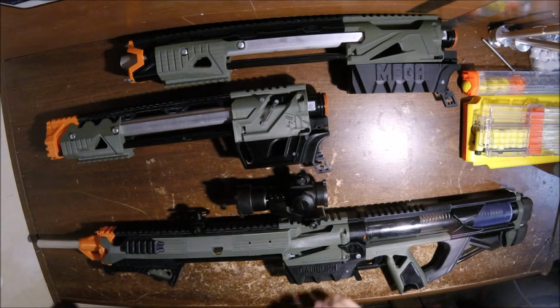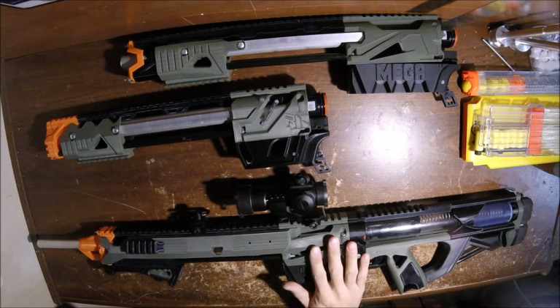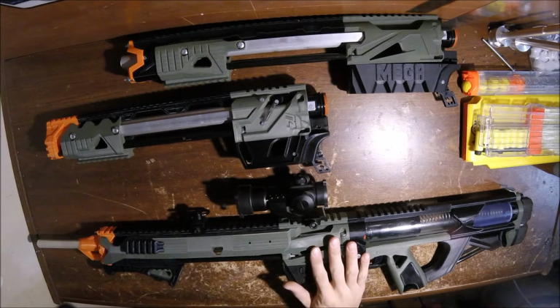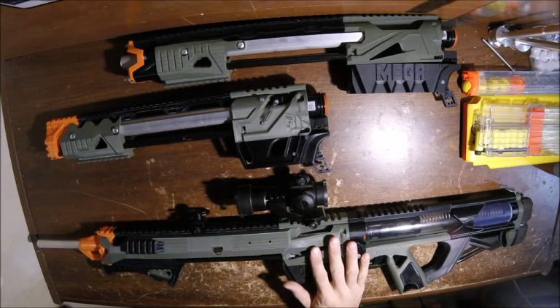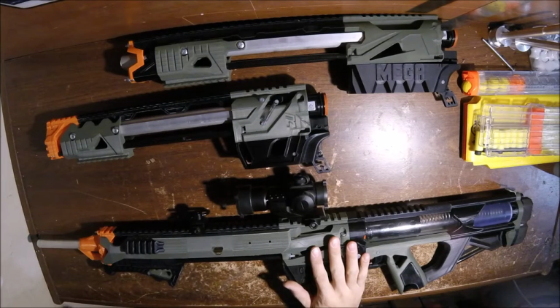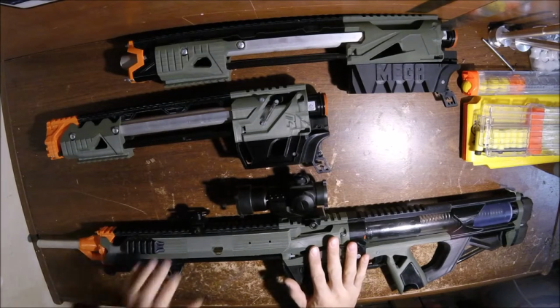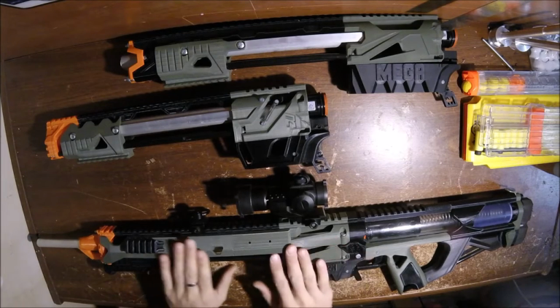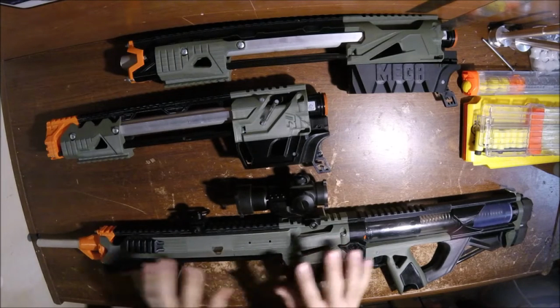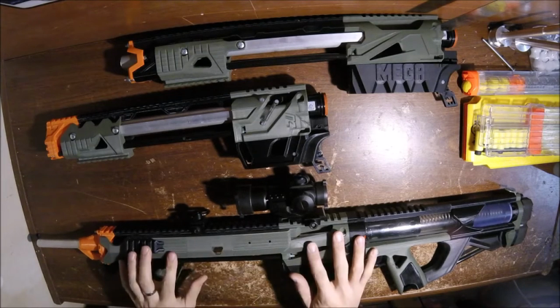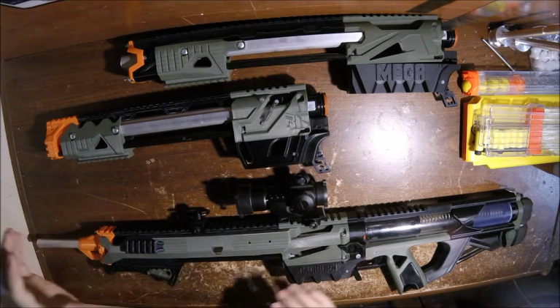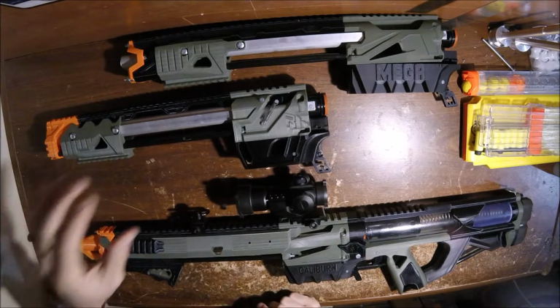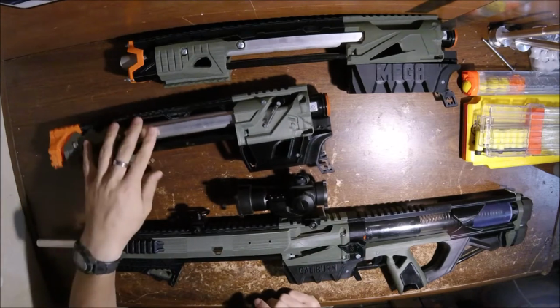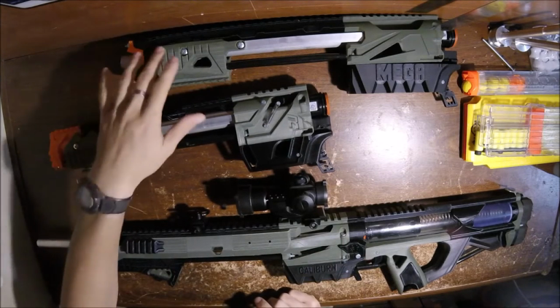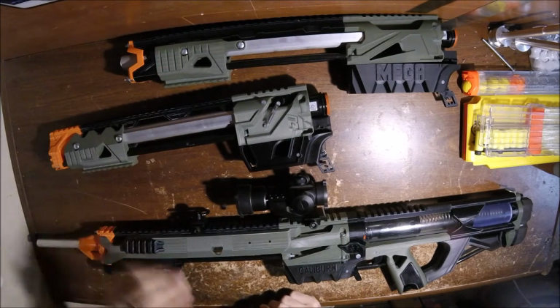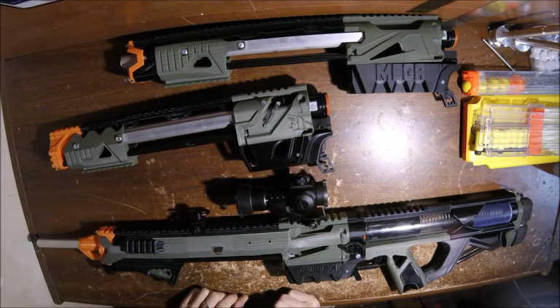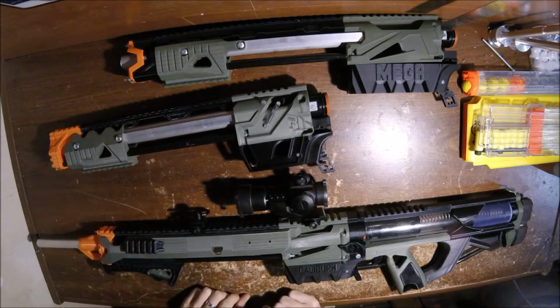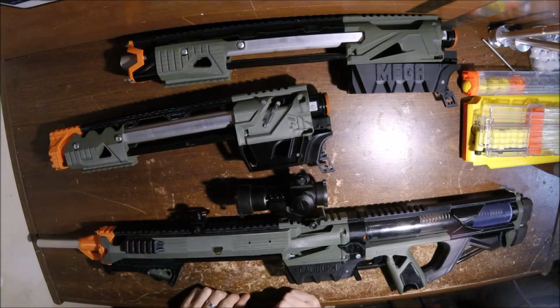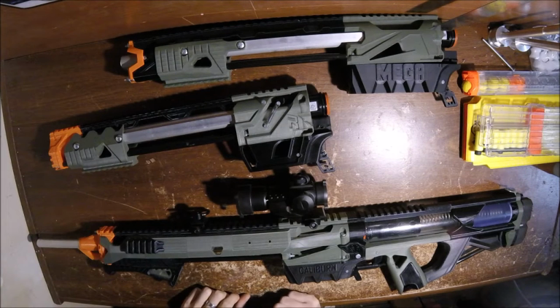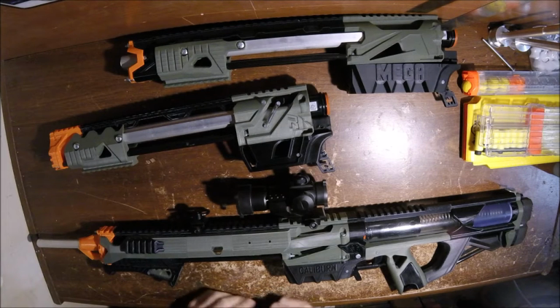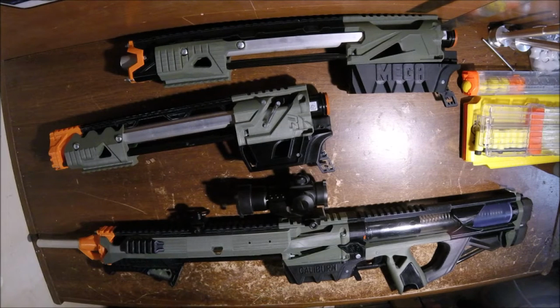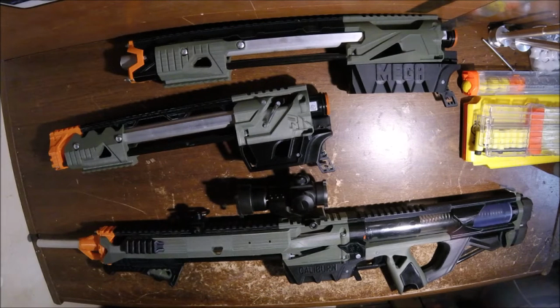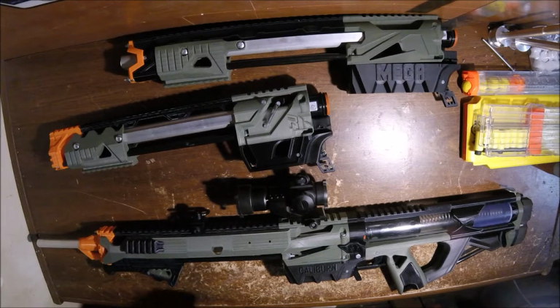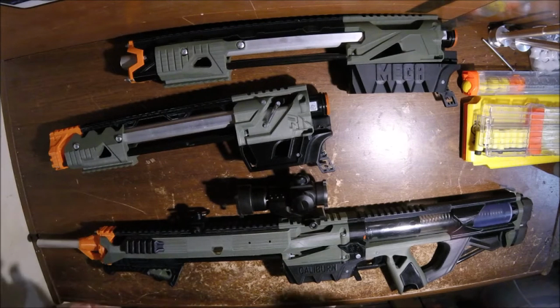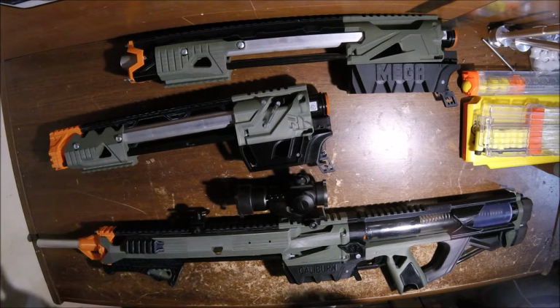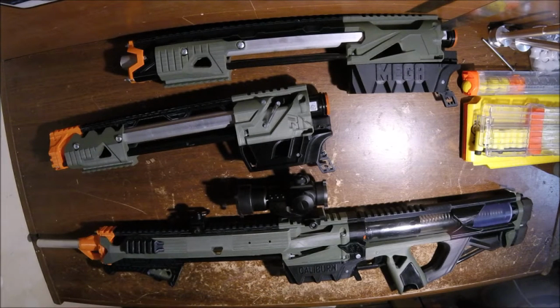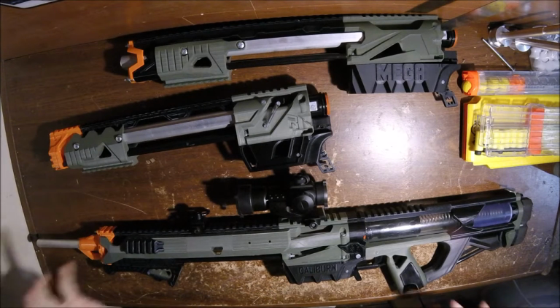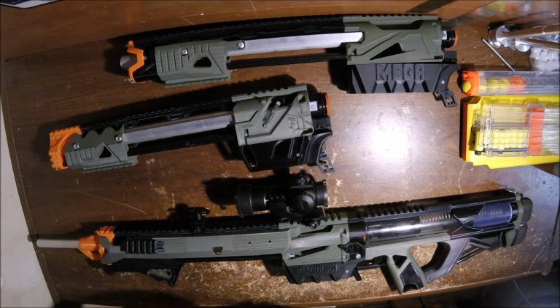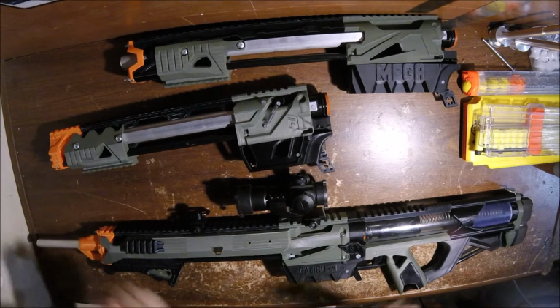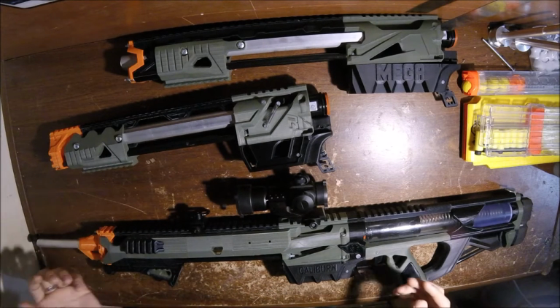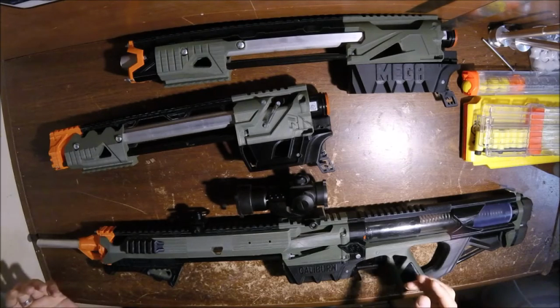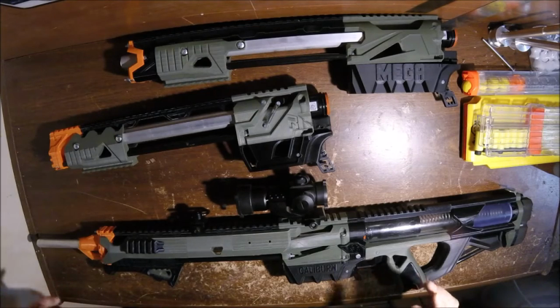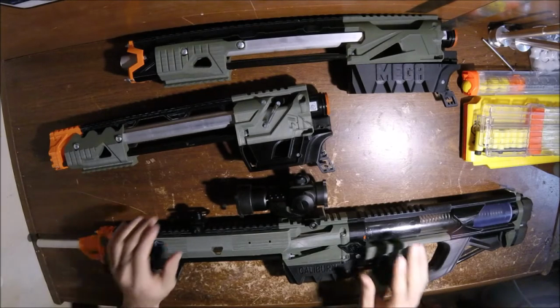This is the takedown version of the Caliburns — the Elite, and then the Rival and the Mega versions respectively. This little video will show you how to take it down, put it back together, maintain it, all that good stuff.